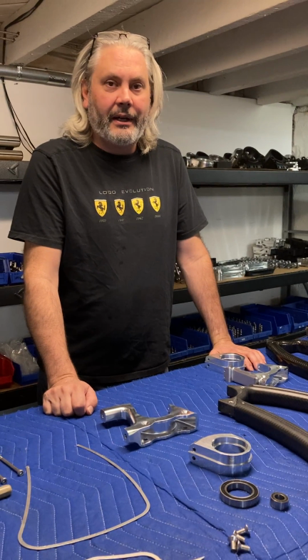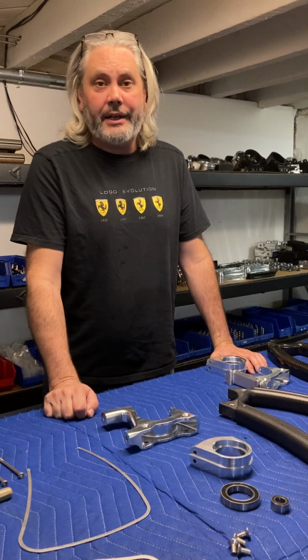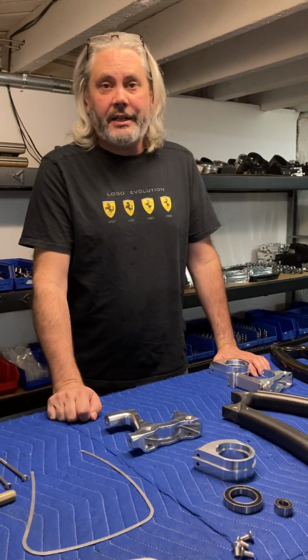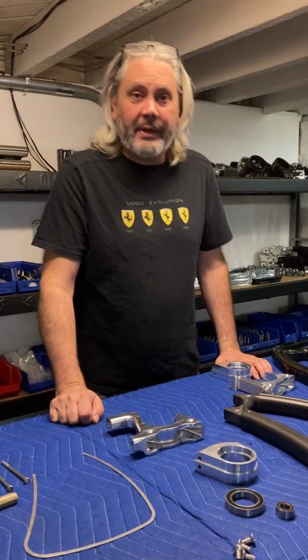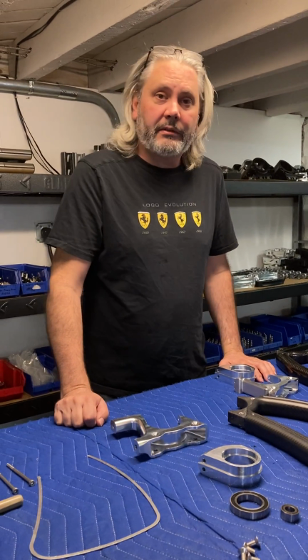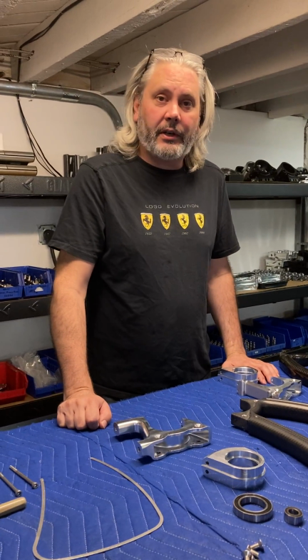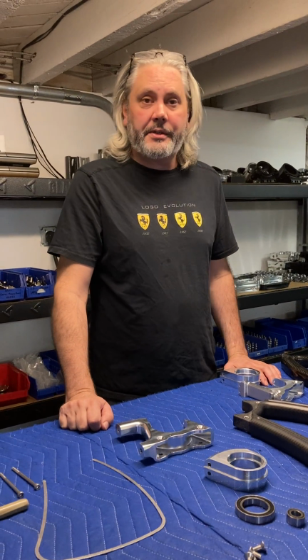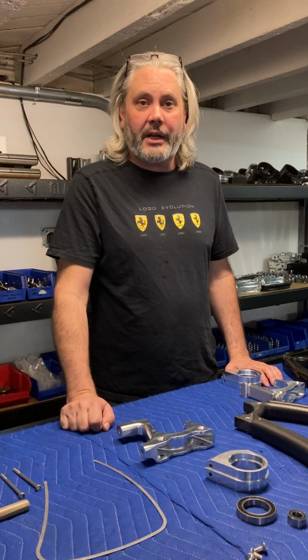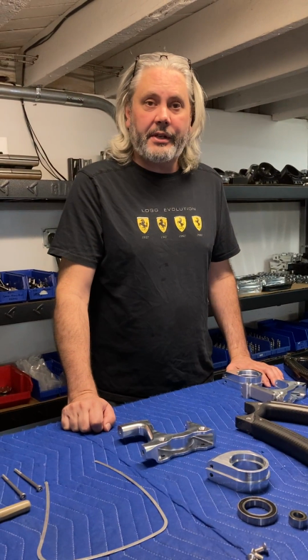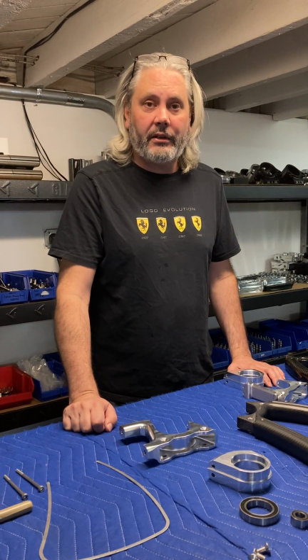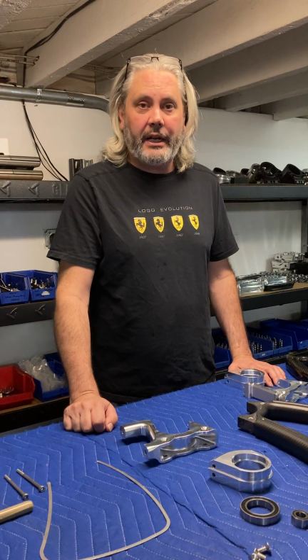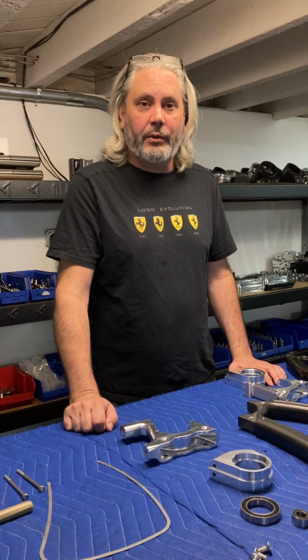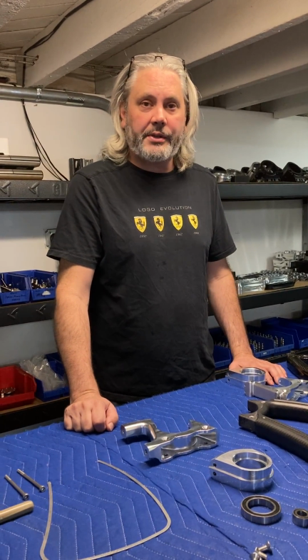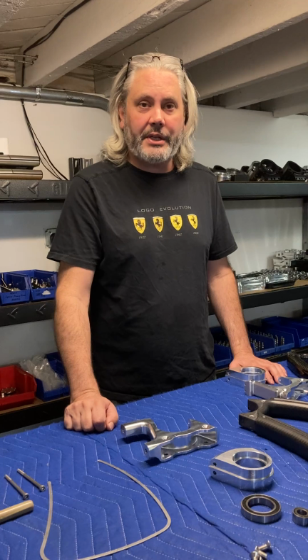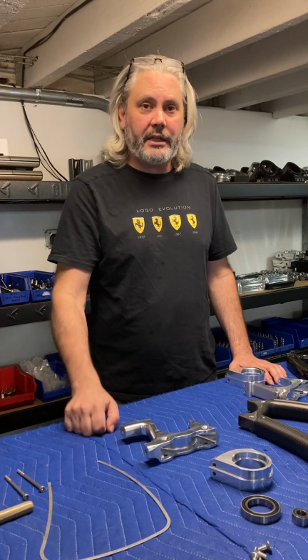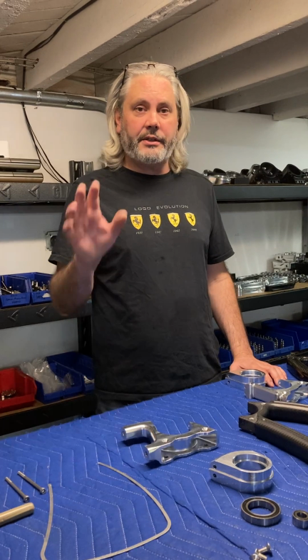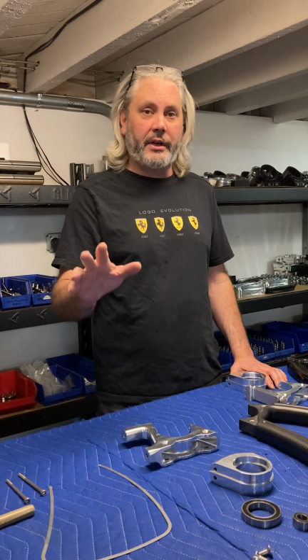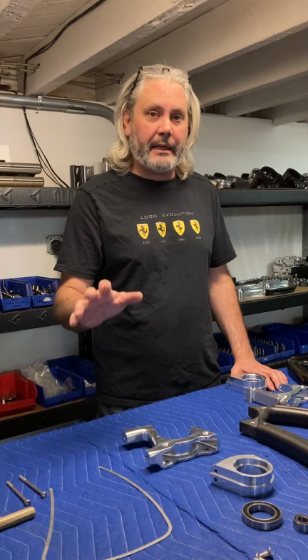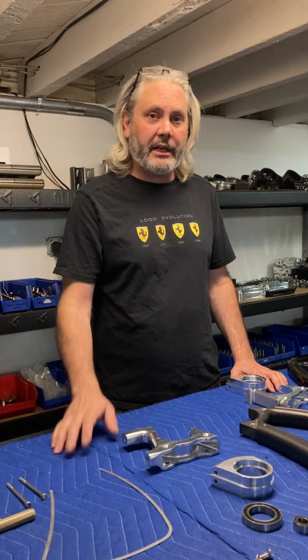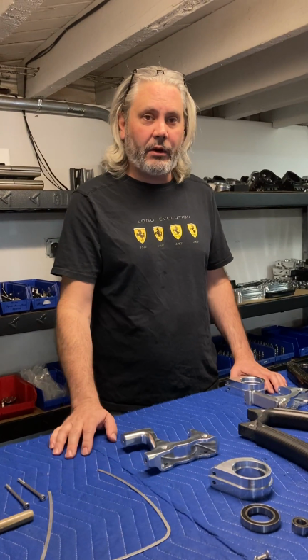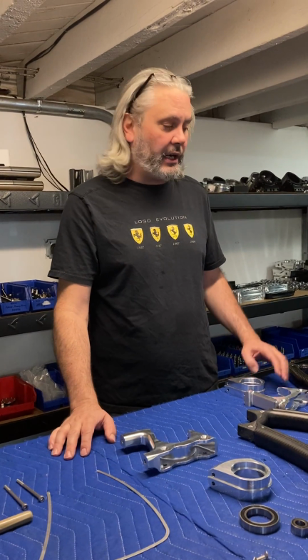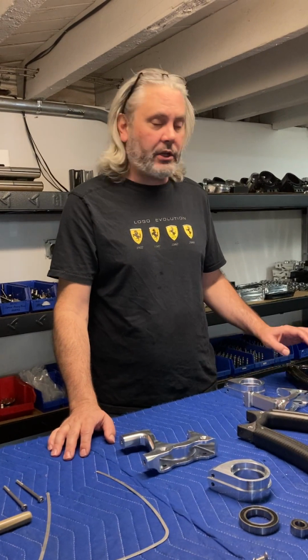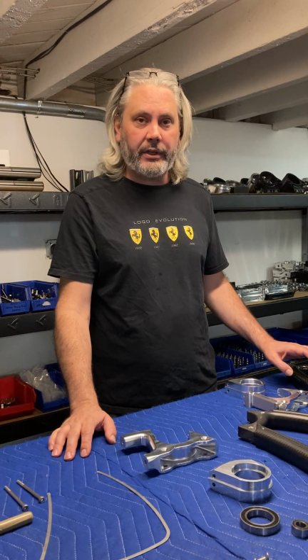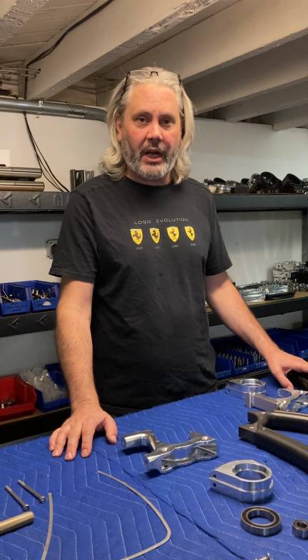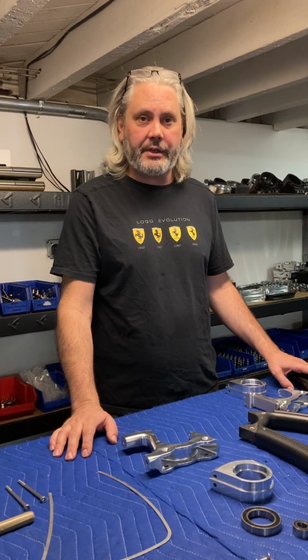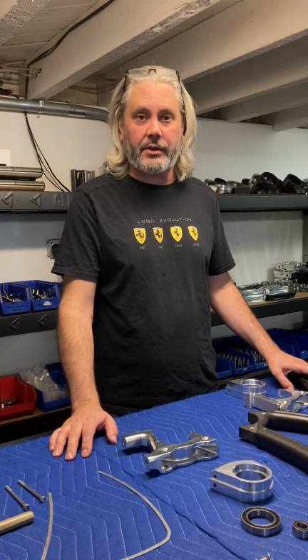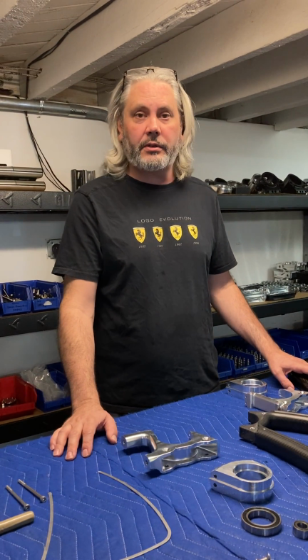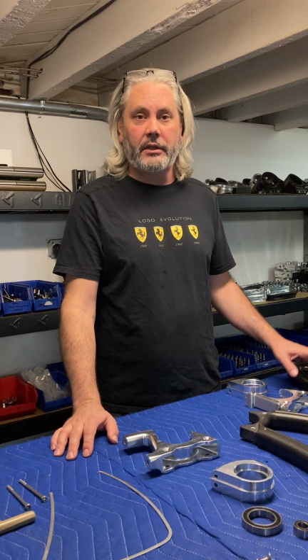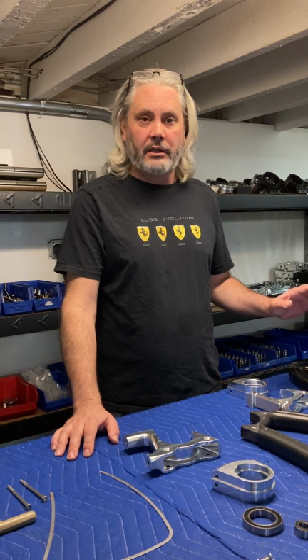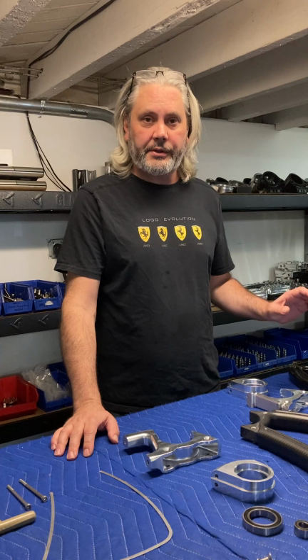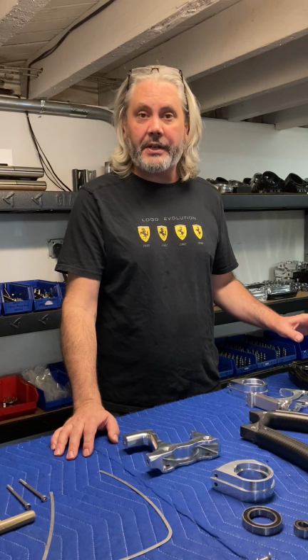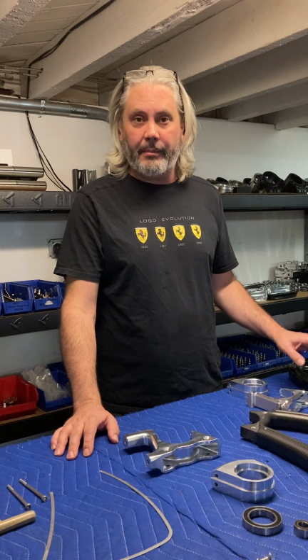Hey, JT Nesbitt, Curtis Design Studio located in New Orleans, Louisiana. I just wanted to take a minute and go over our carbon composite structural suspension member.